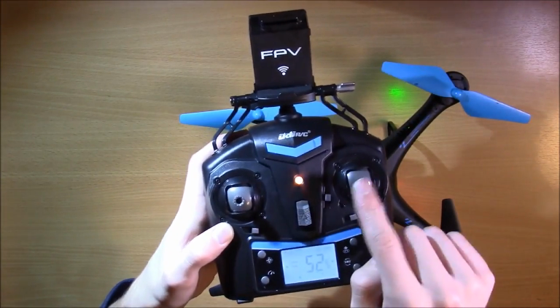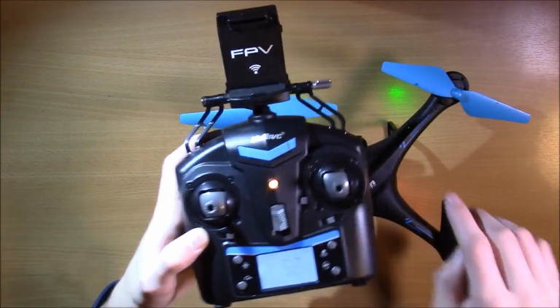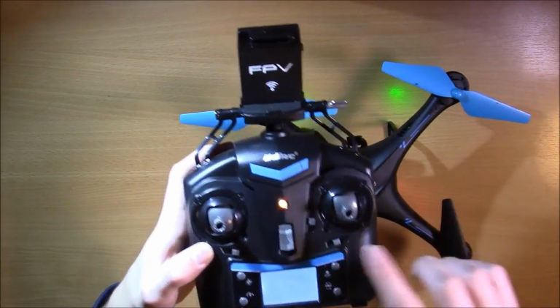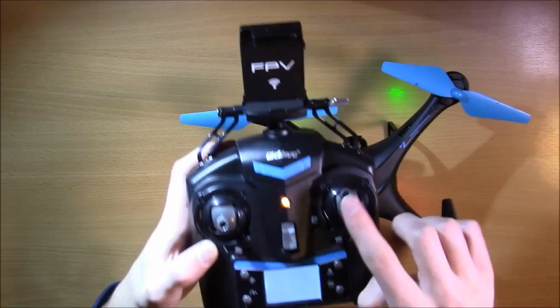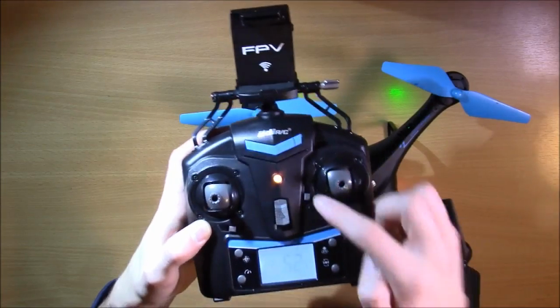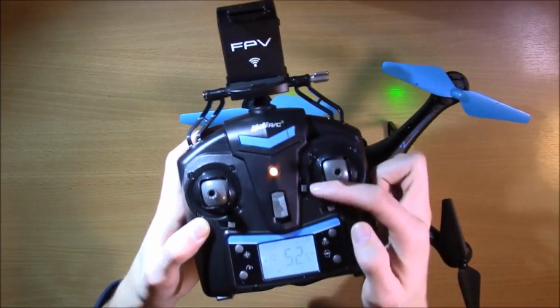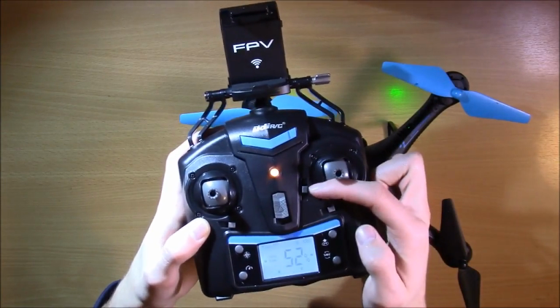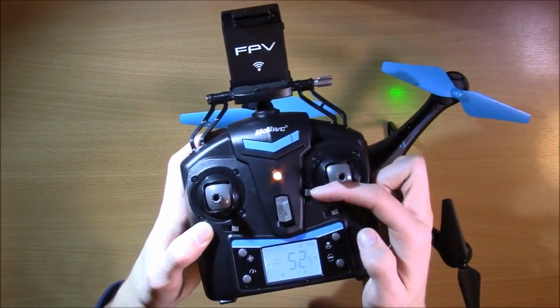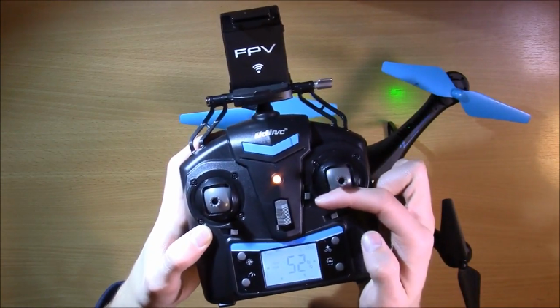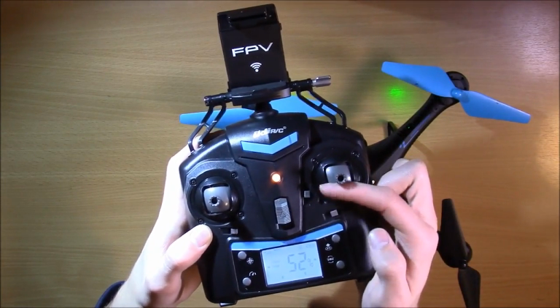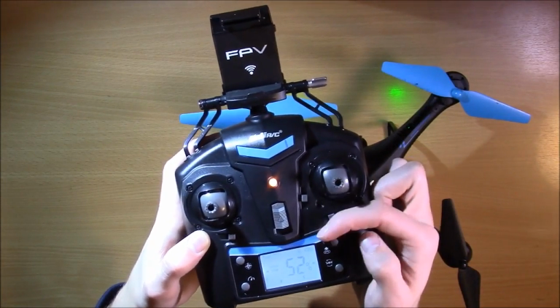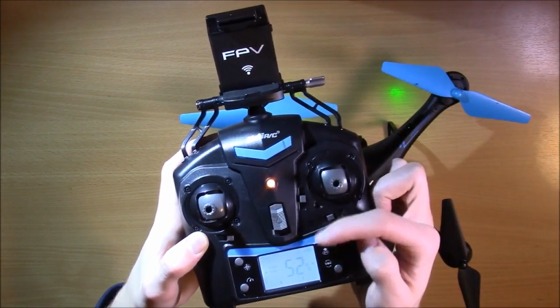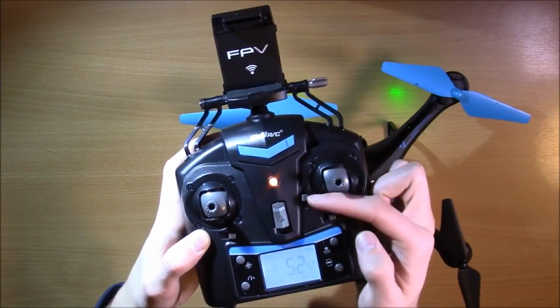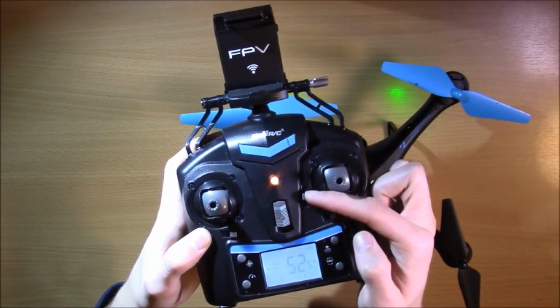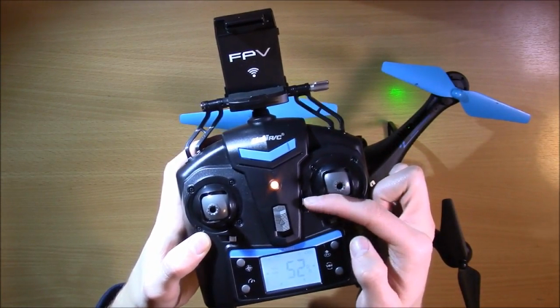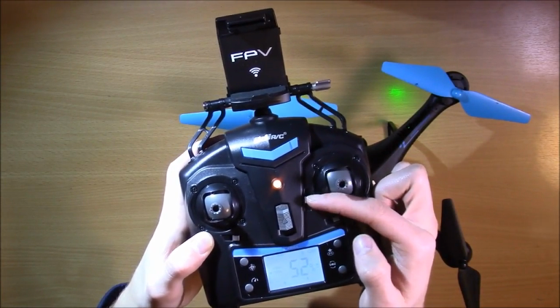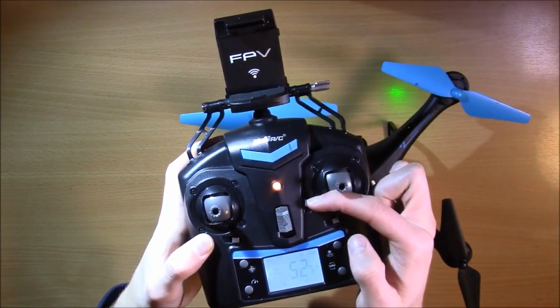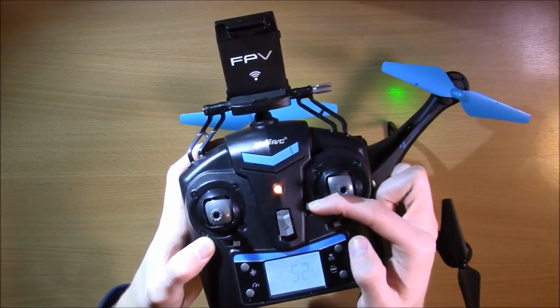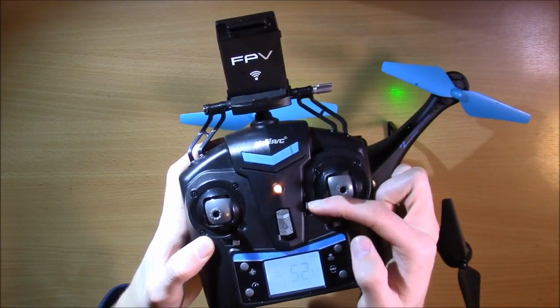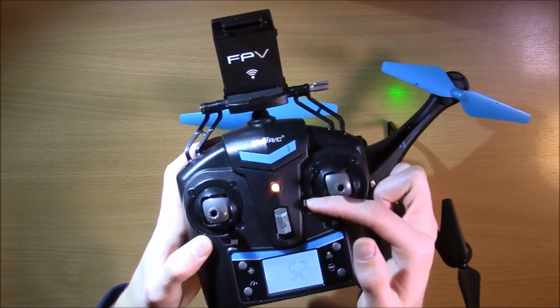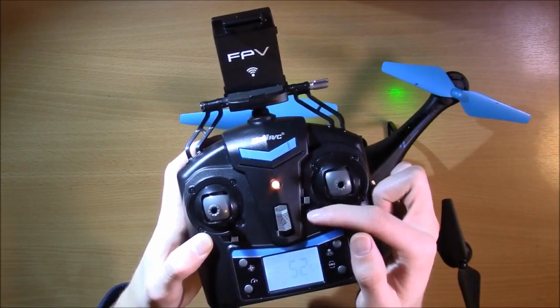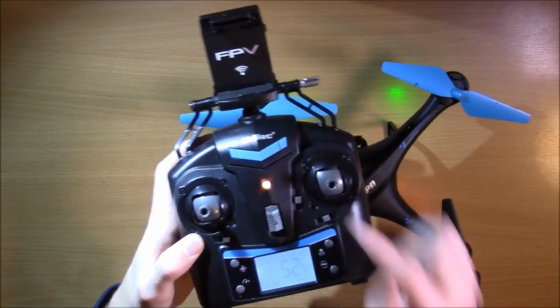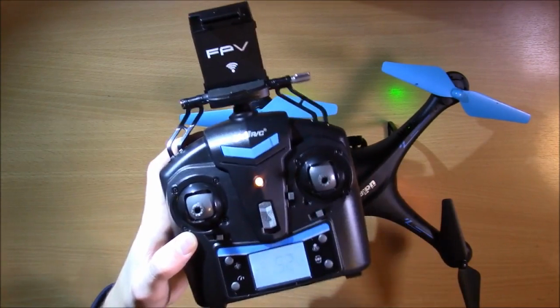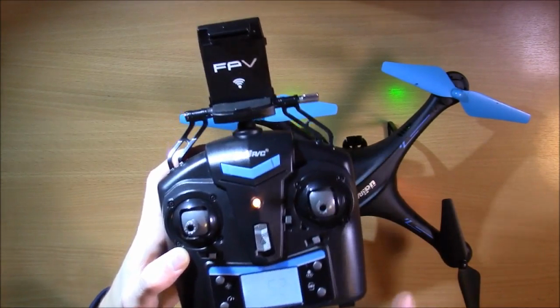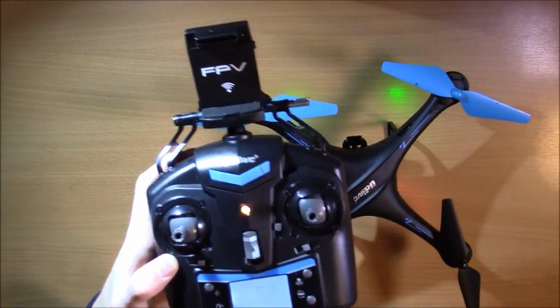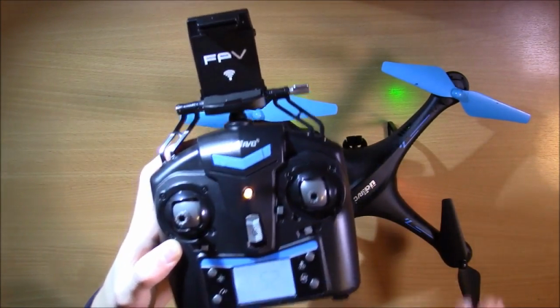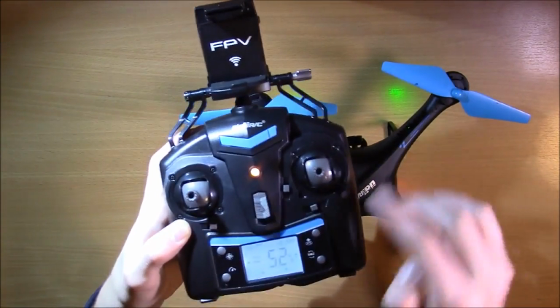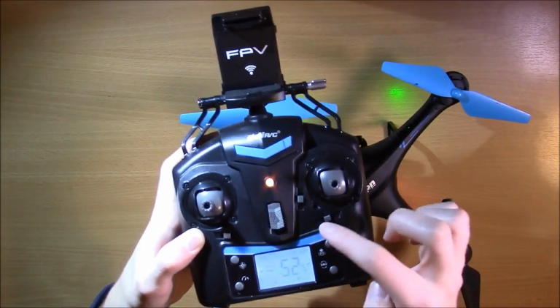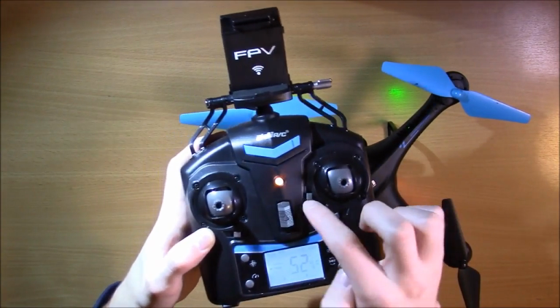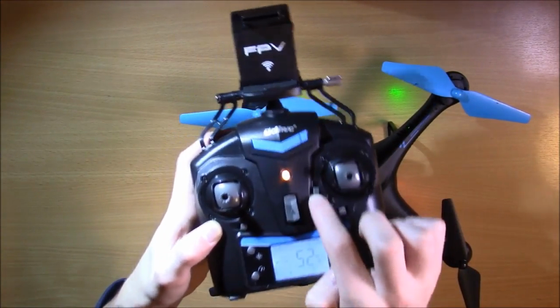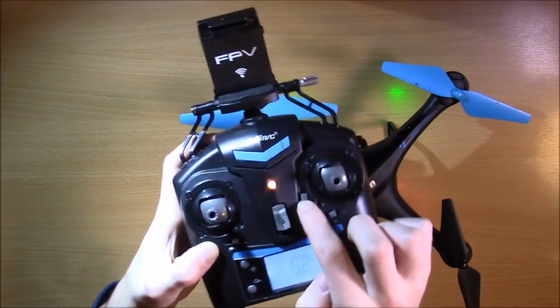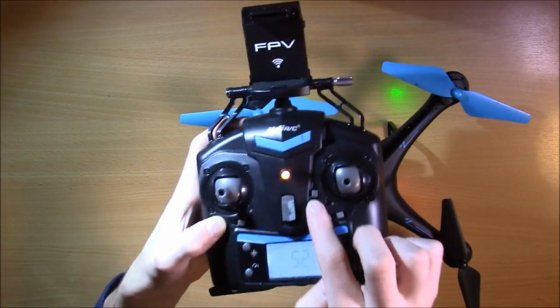If the drone is moving forward, you're going to want to move this switch backwards. And if the drone is drifting backwards, you're going to want to push it forwards.